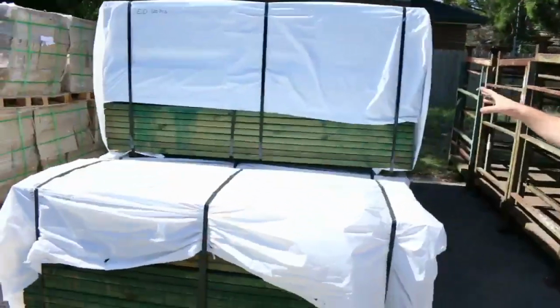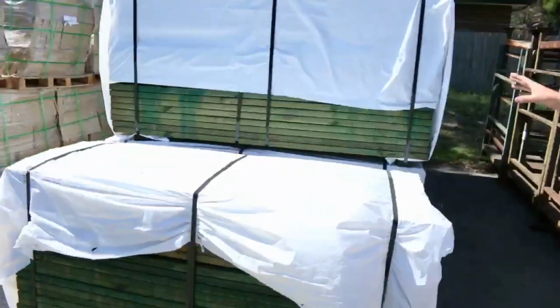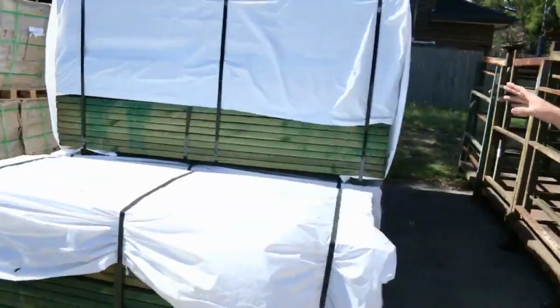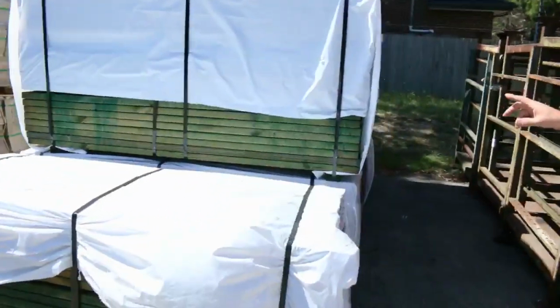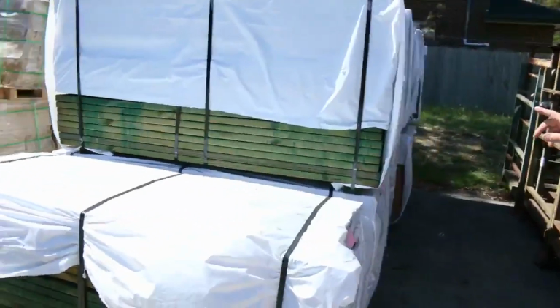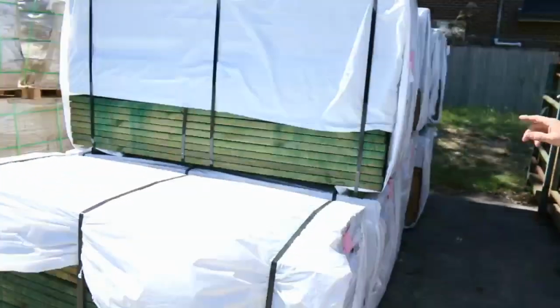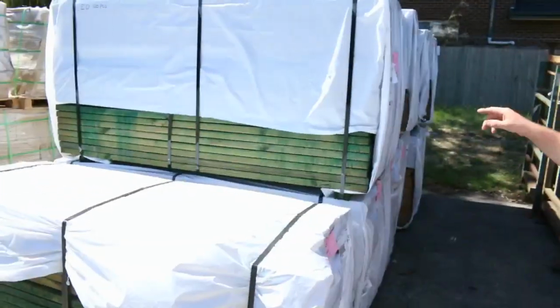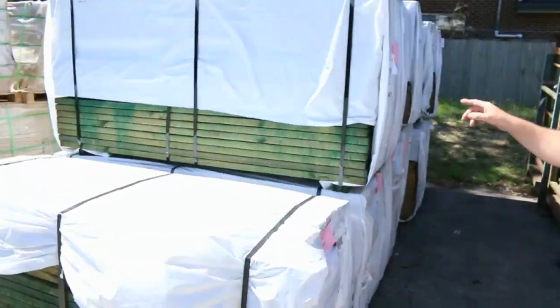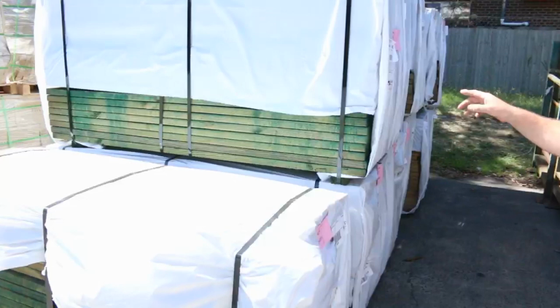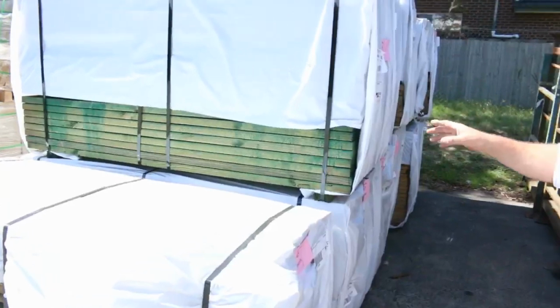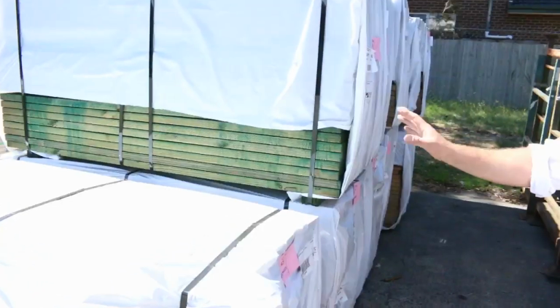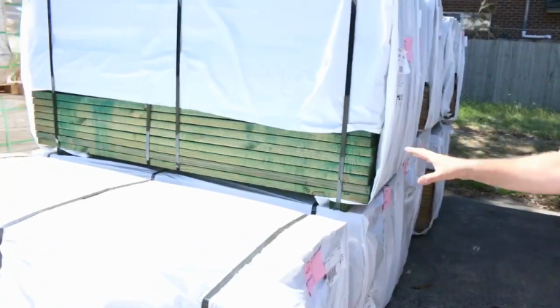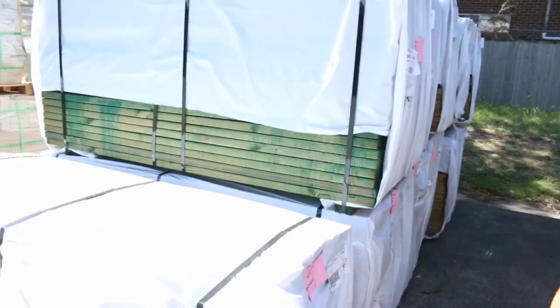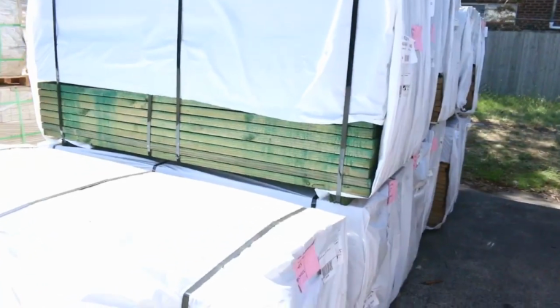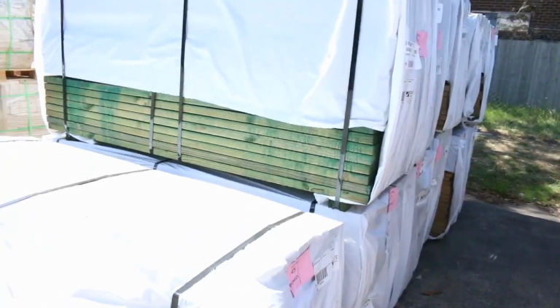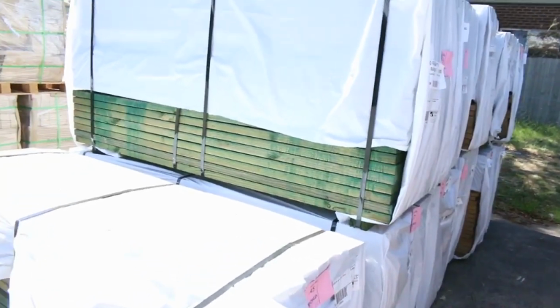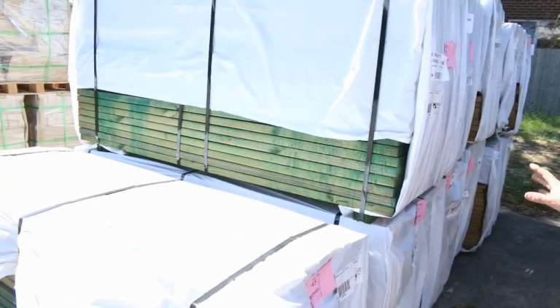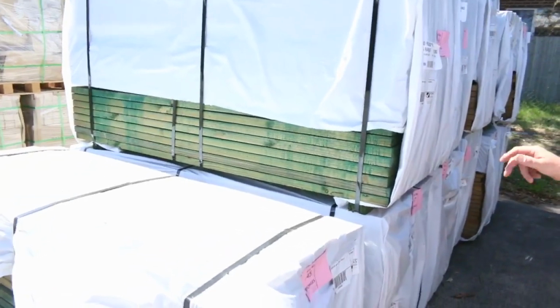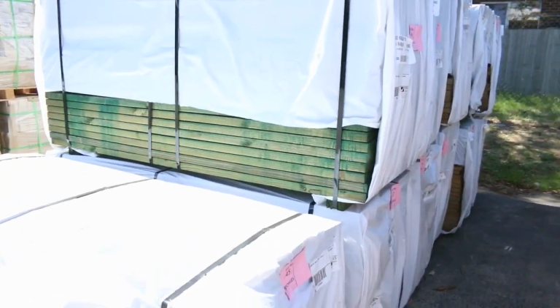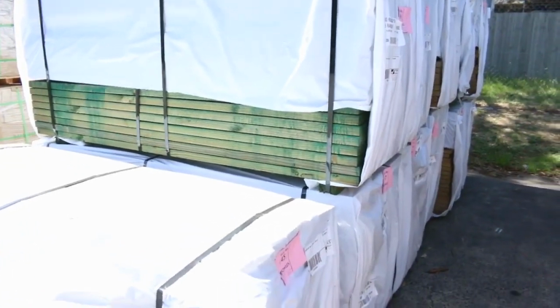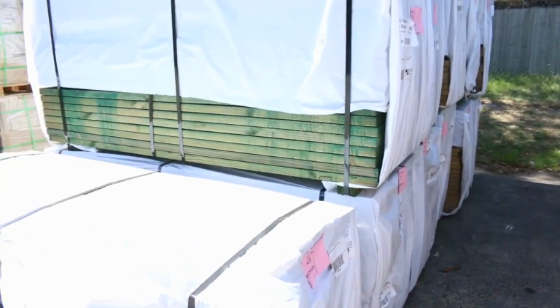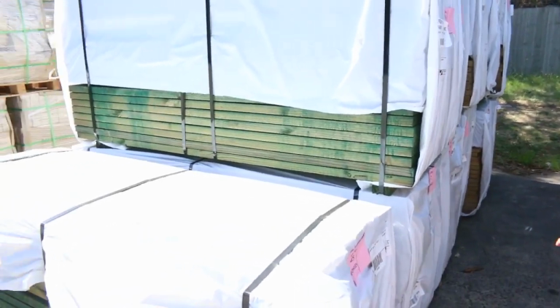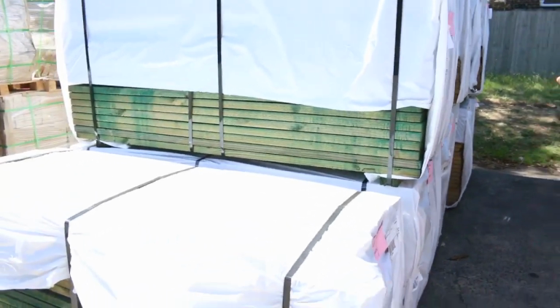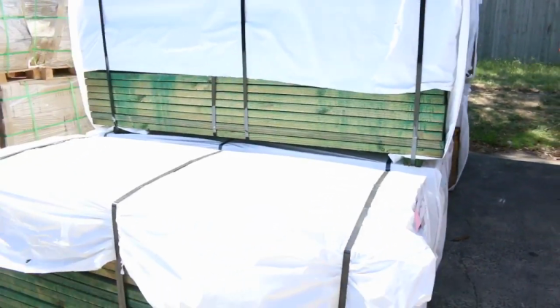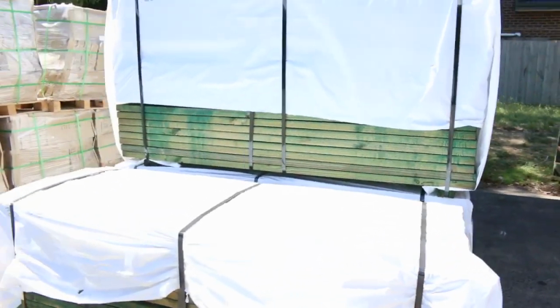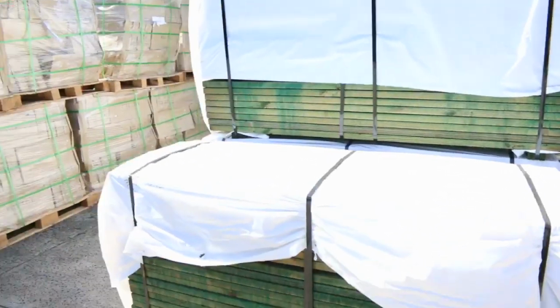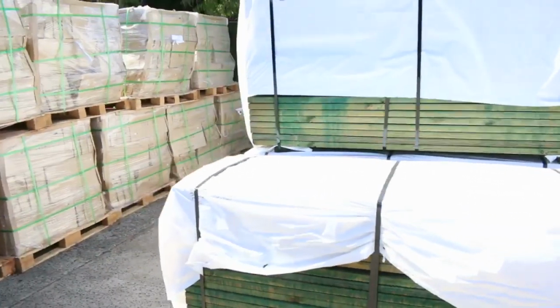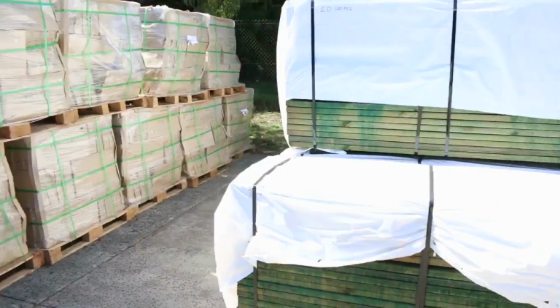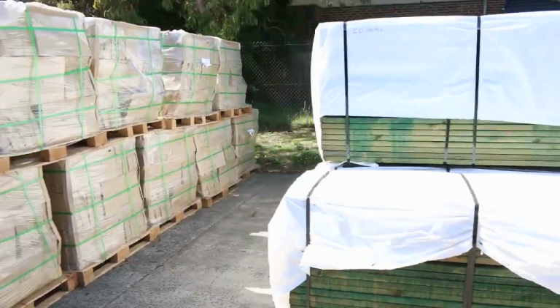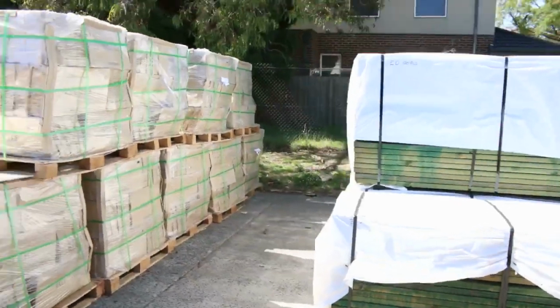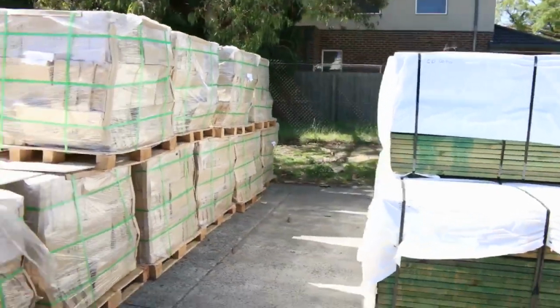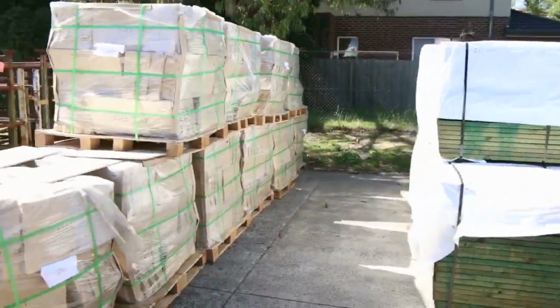We've got some structural 140 by 35 treated pine — great for little staircases, small decks and landings. We've got a tonne of that in, in 1.8 meter lengths as well.